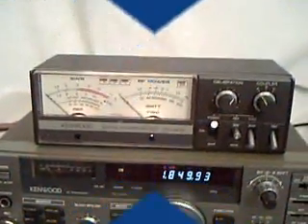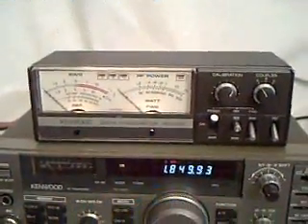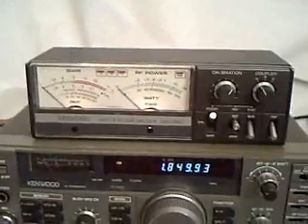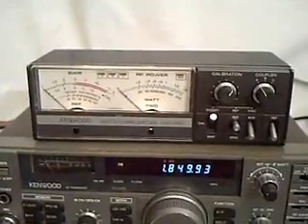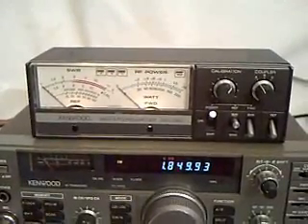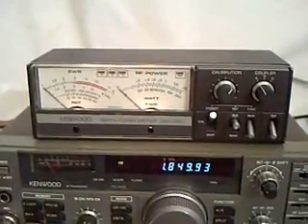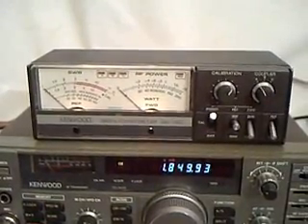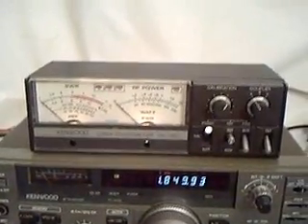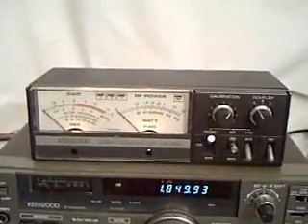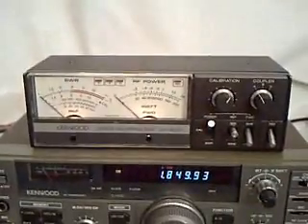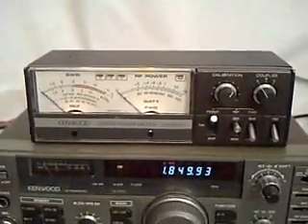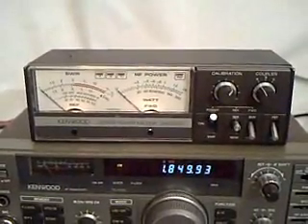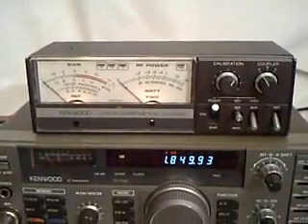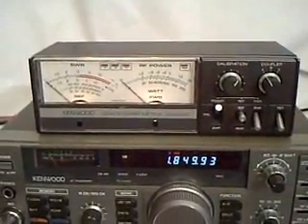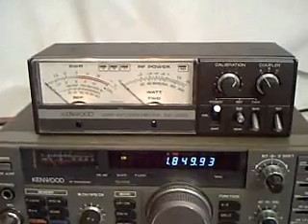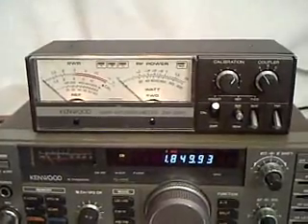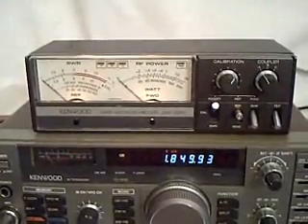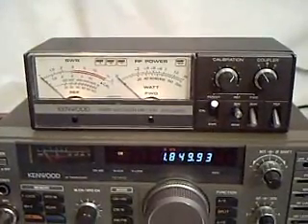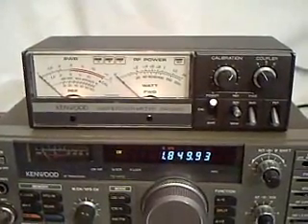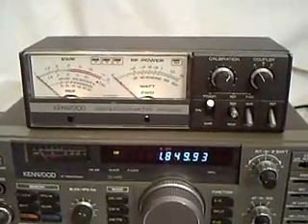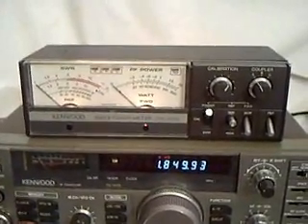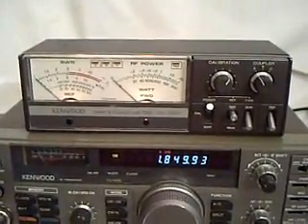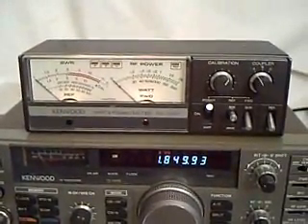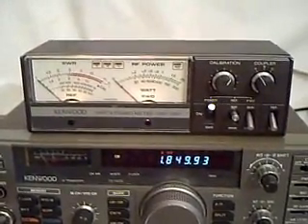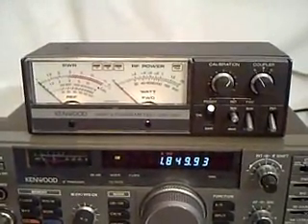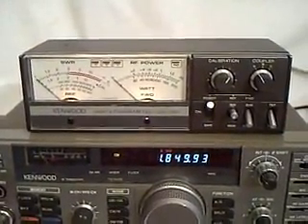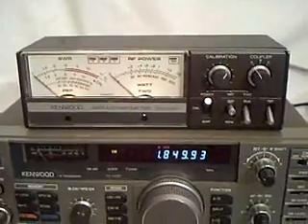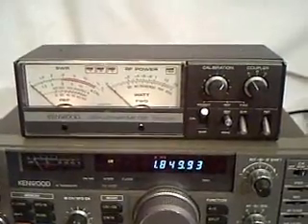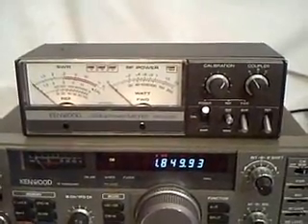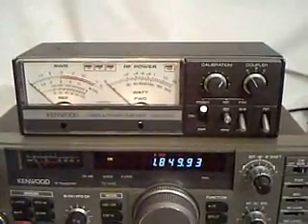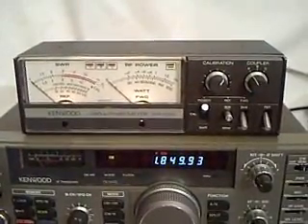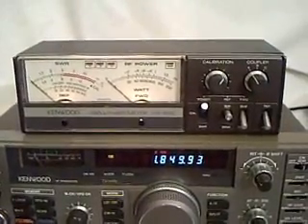Hi, this is Mel, WA5UTK, and this is a video demonstration on the Kenwood SW2000 ham radio wattmeter.